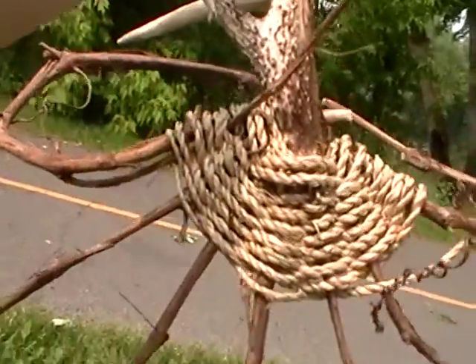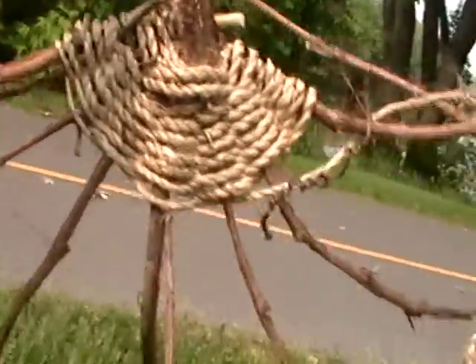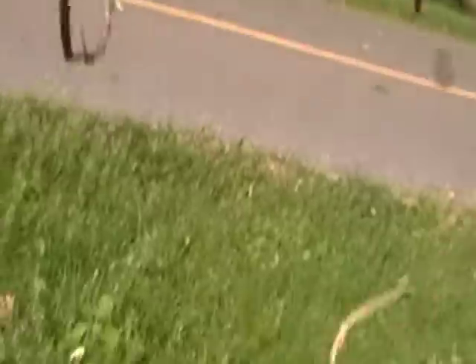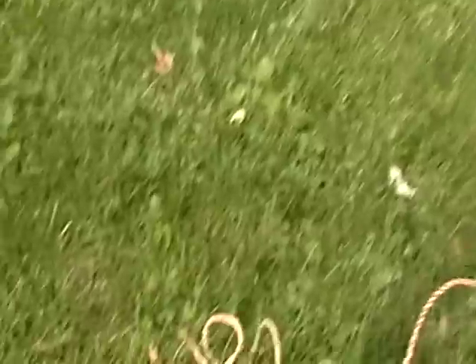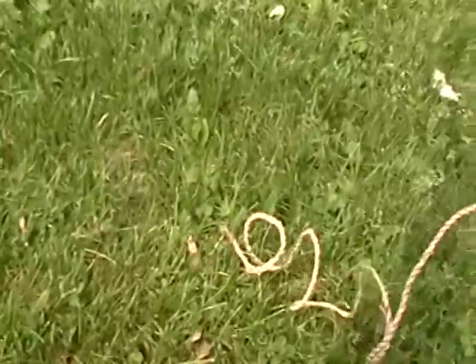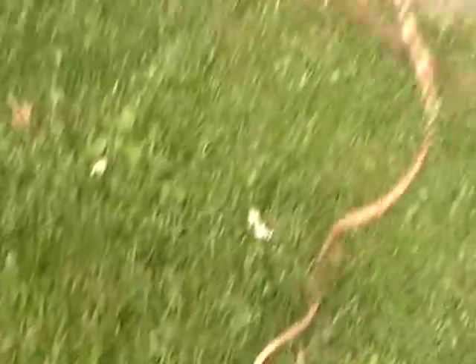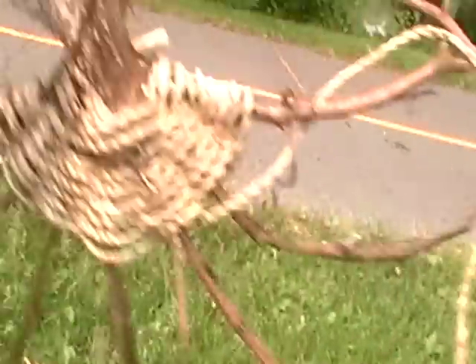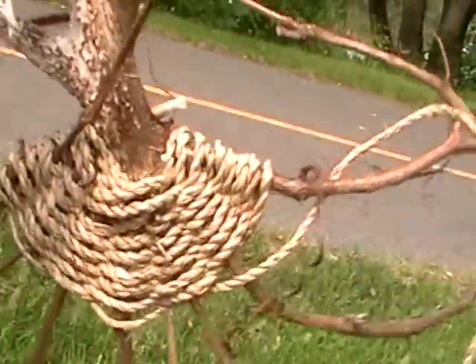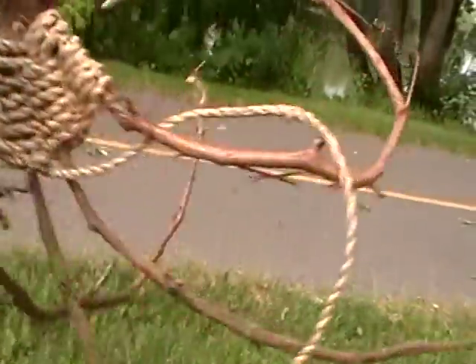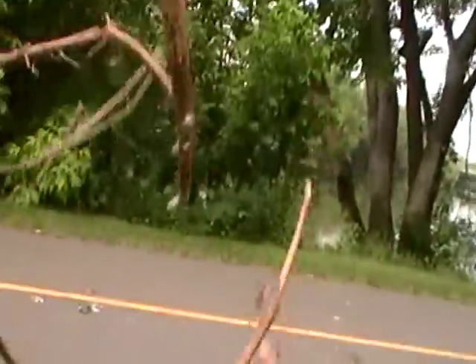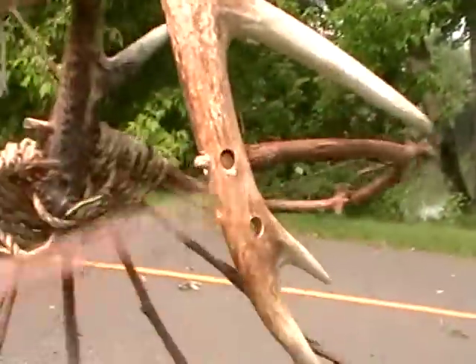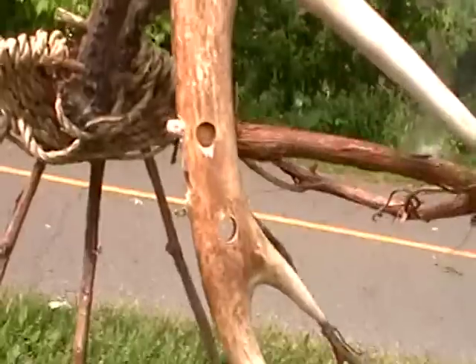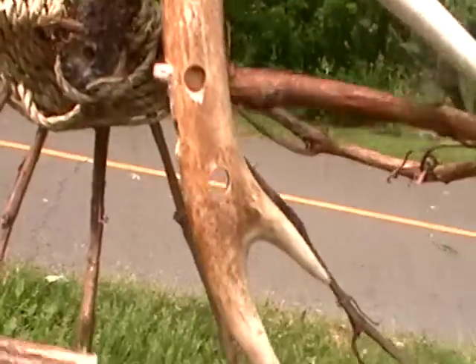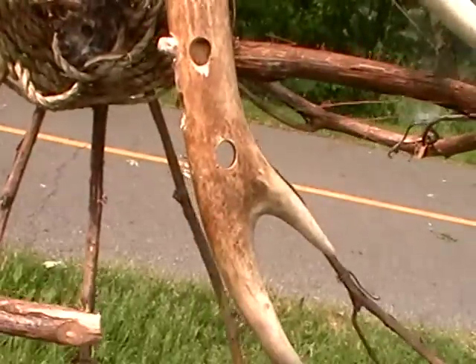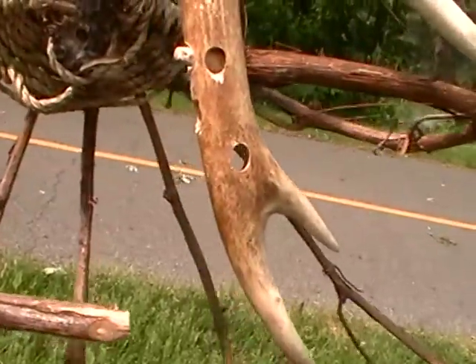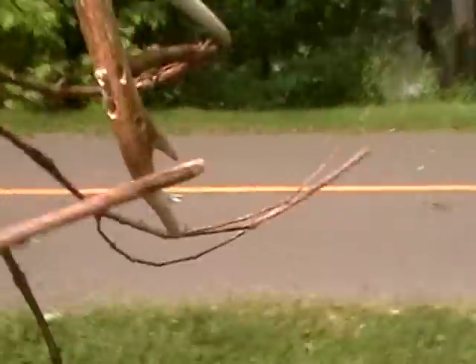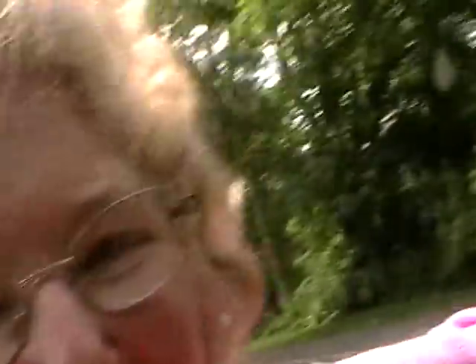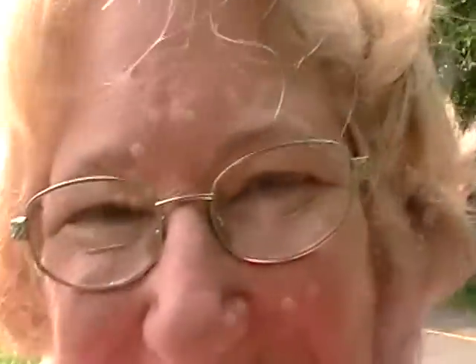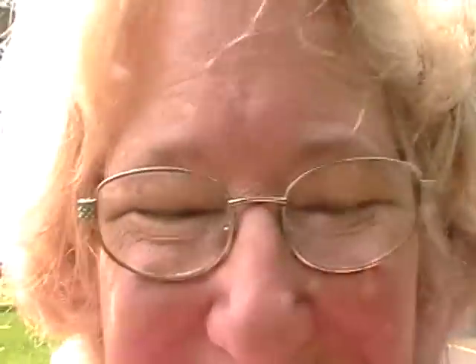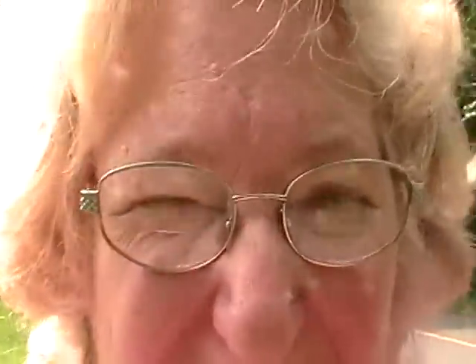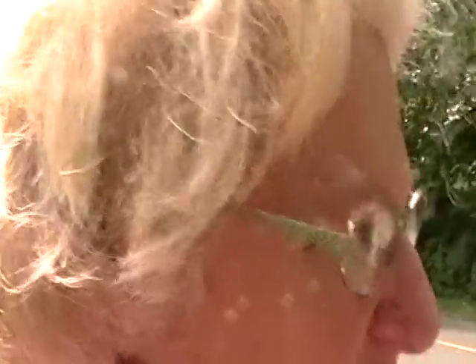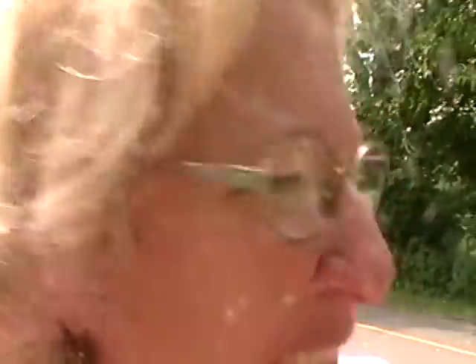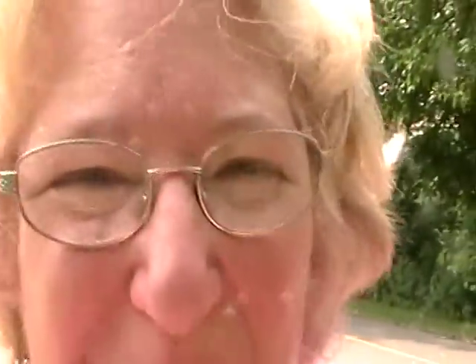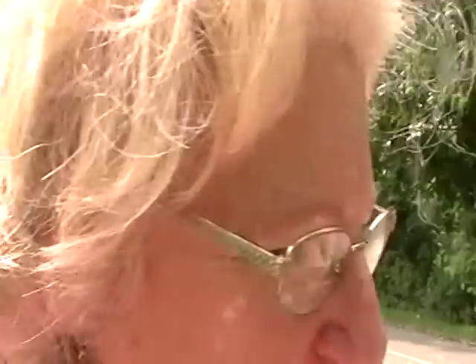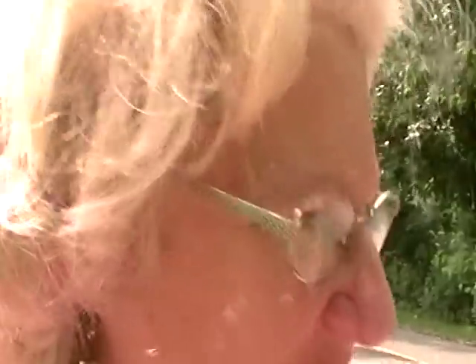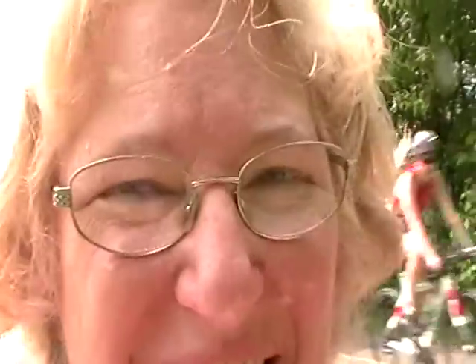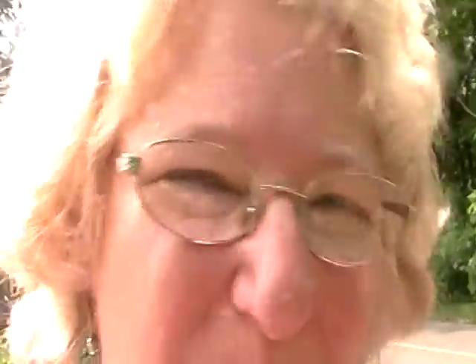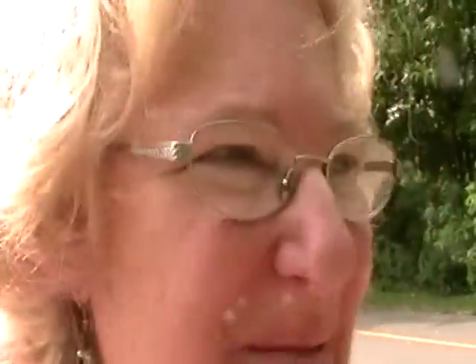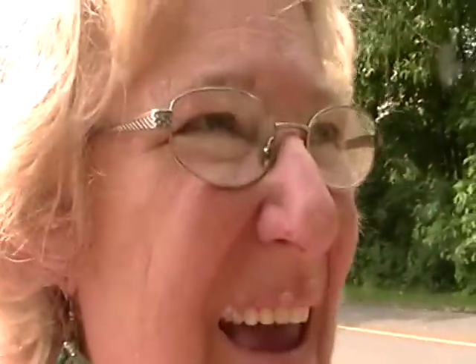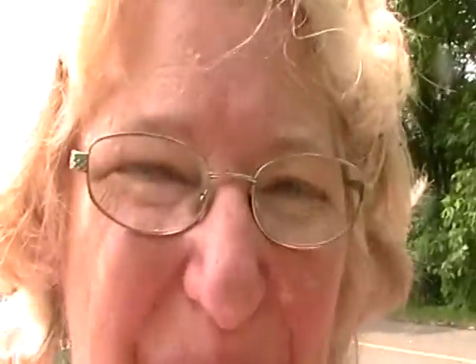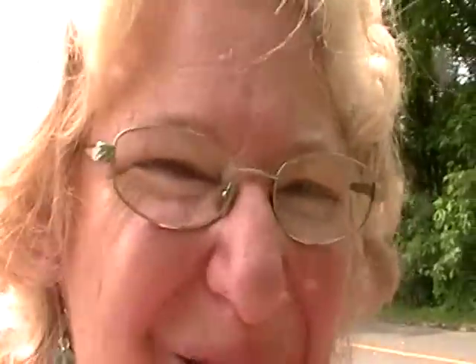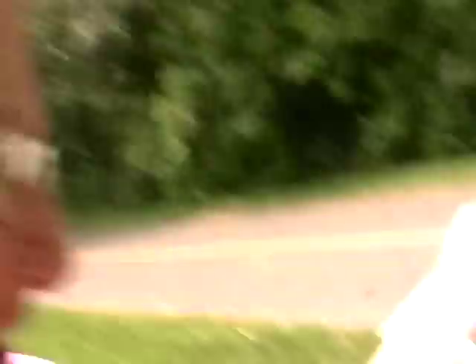So I'll finish winding this cord on there, and then I'll work on the other side. Maybe I'll finally get it going. And once I start, I'll be able to make antler baskets all the time.